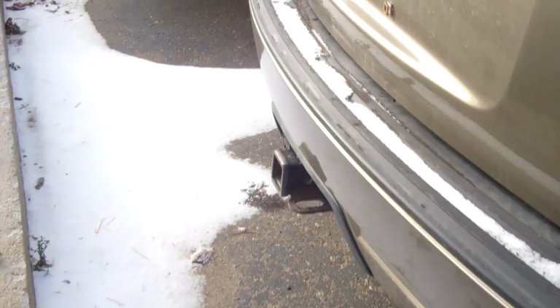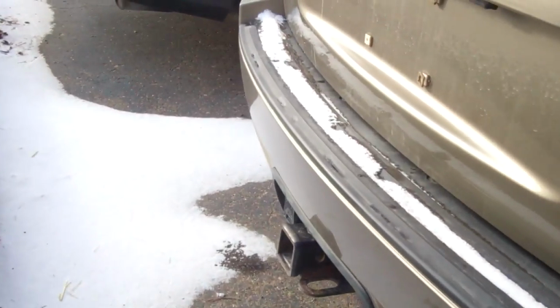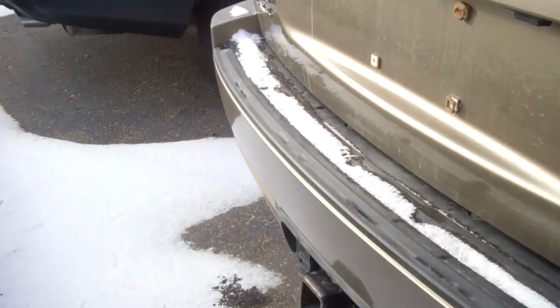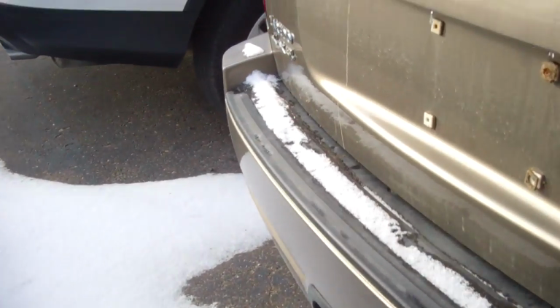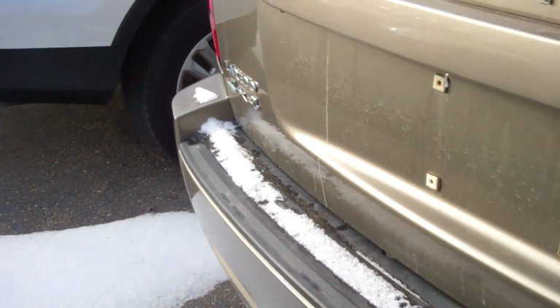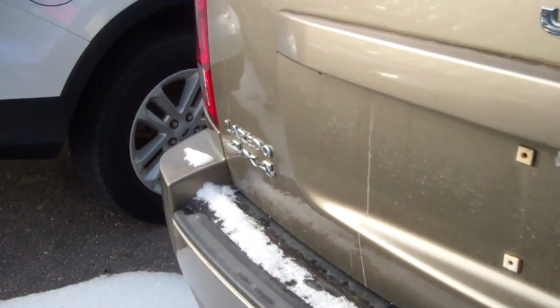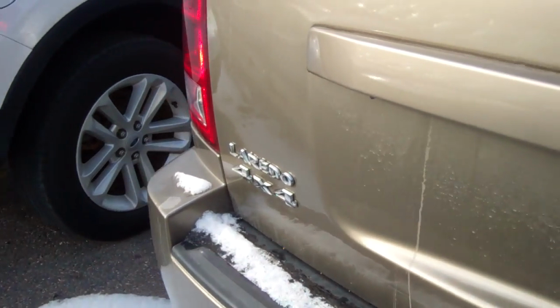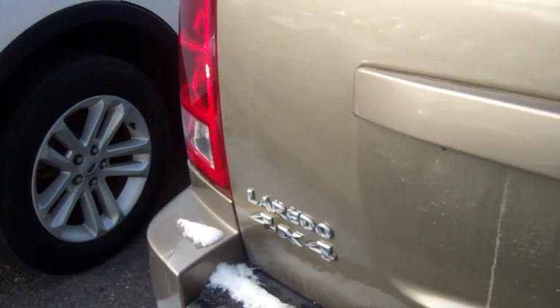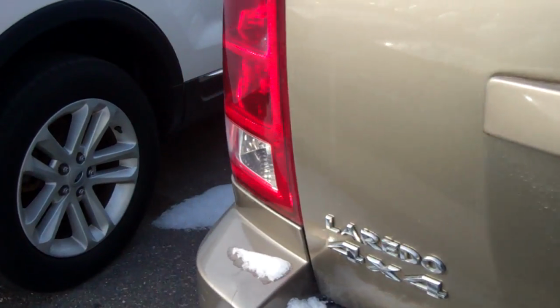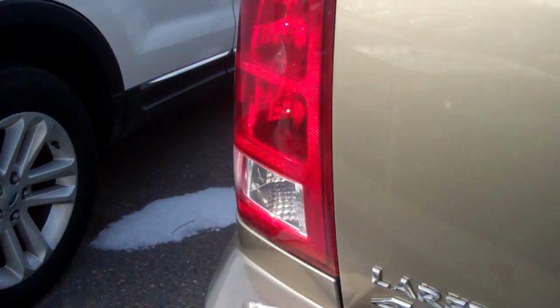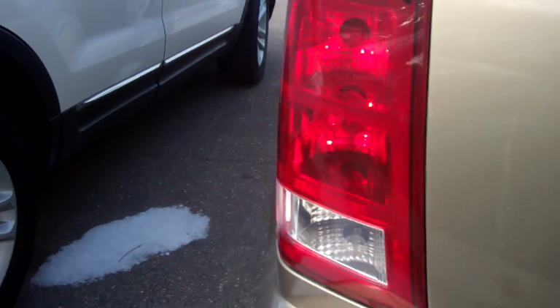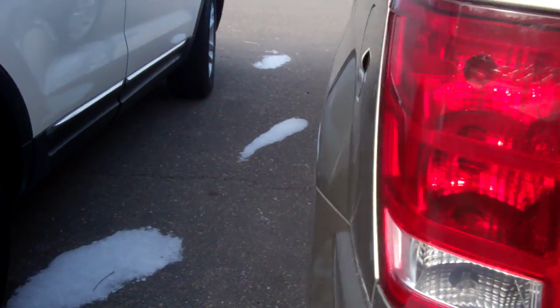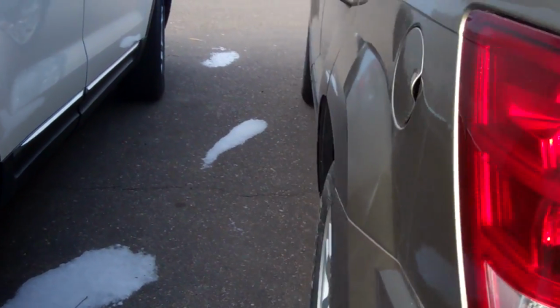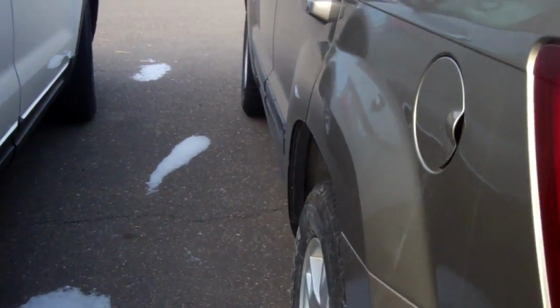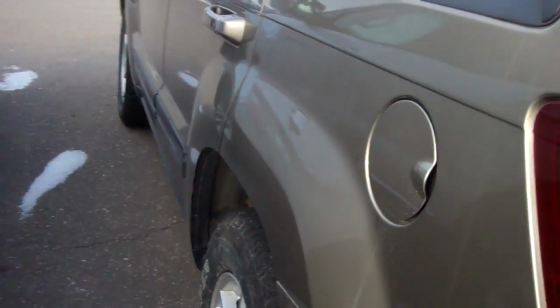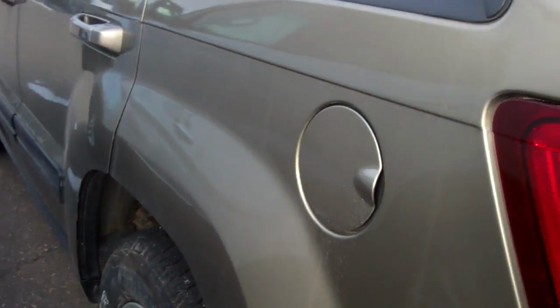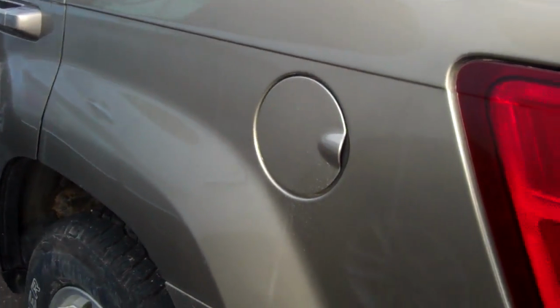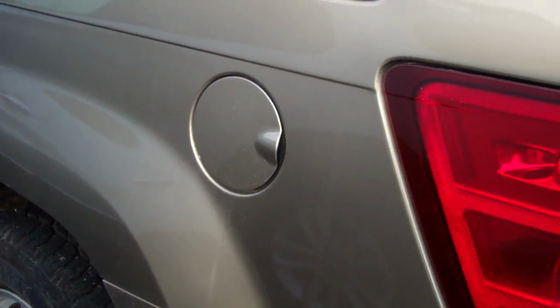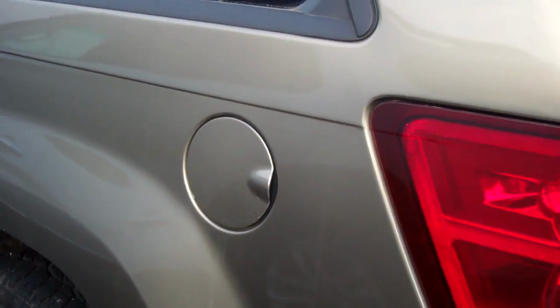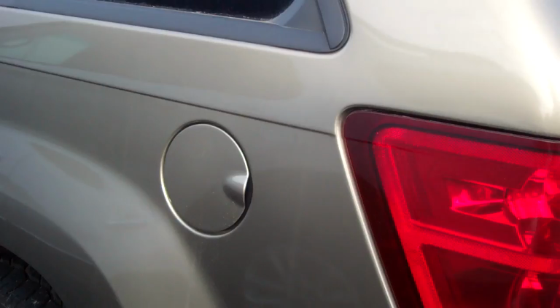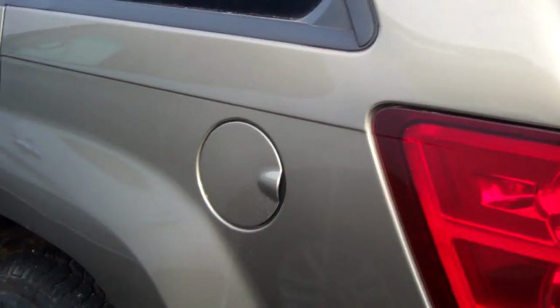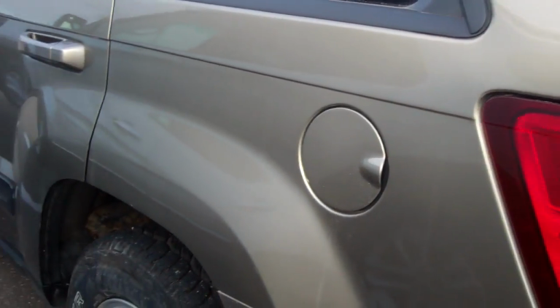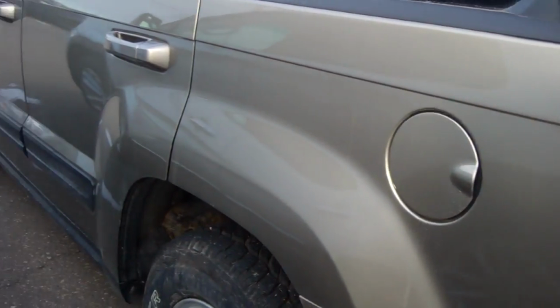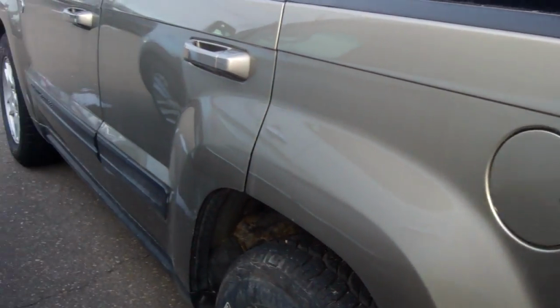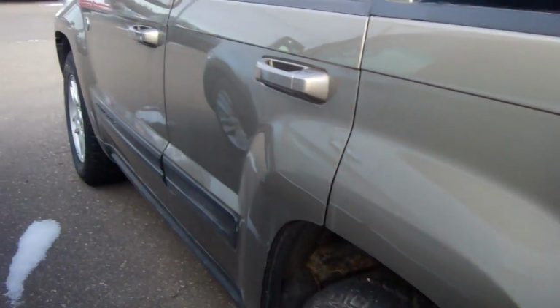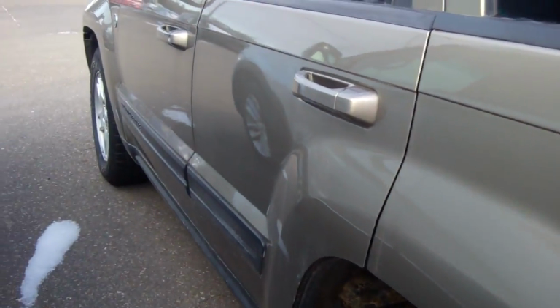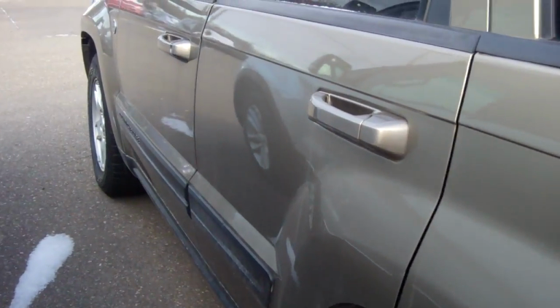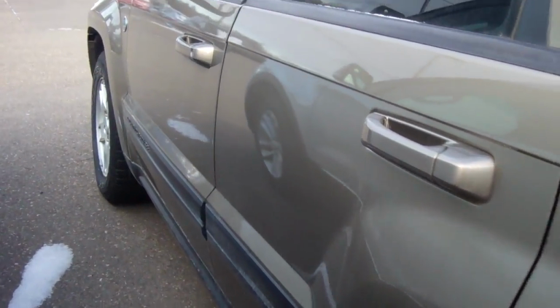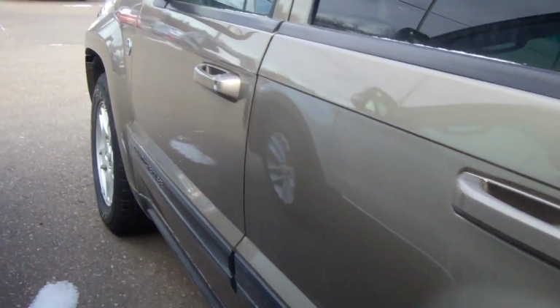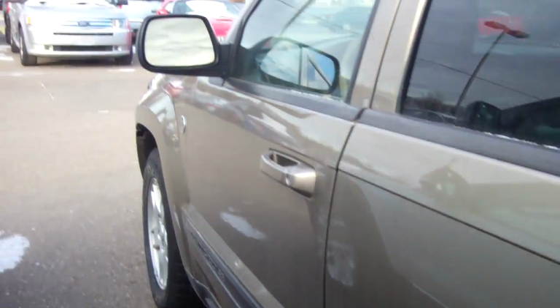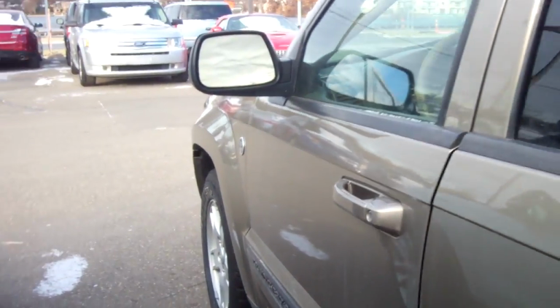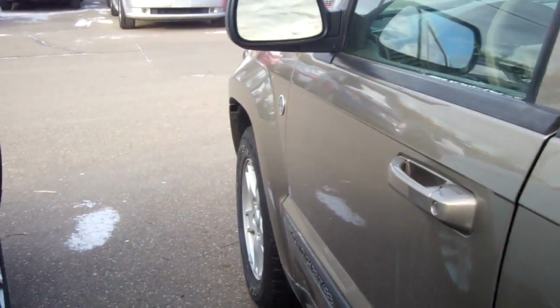Like I said, we did put it through a multi-point safety inspection. Very, very nice. Heated mirrors.